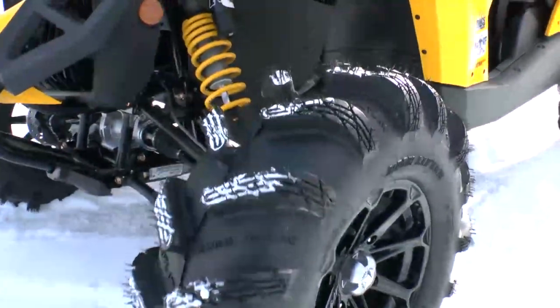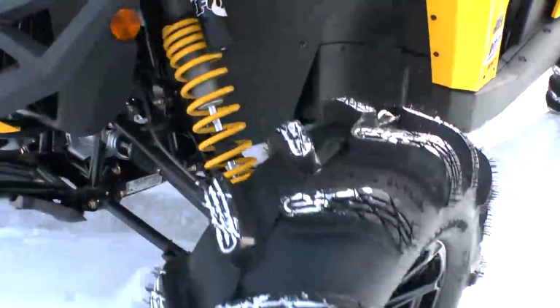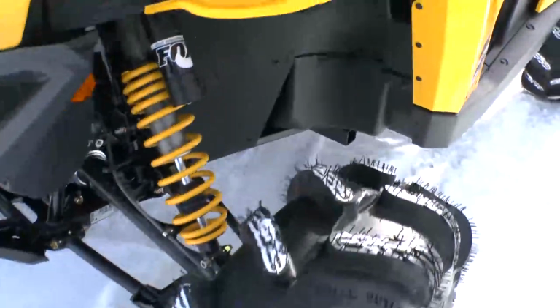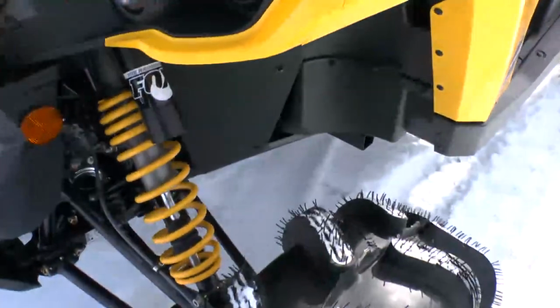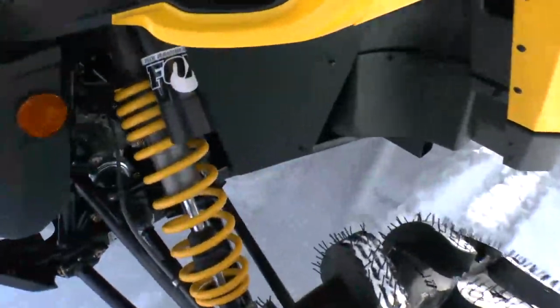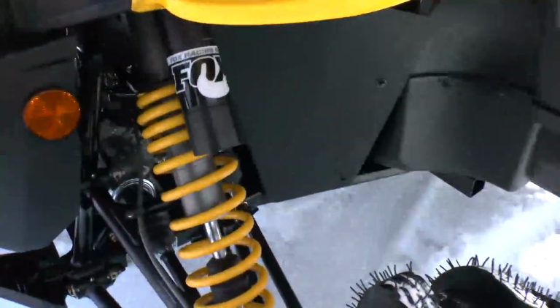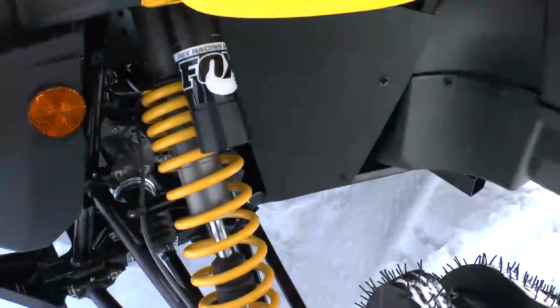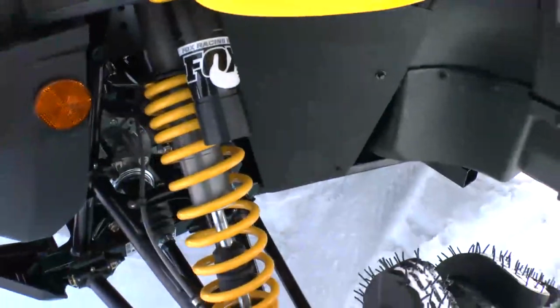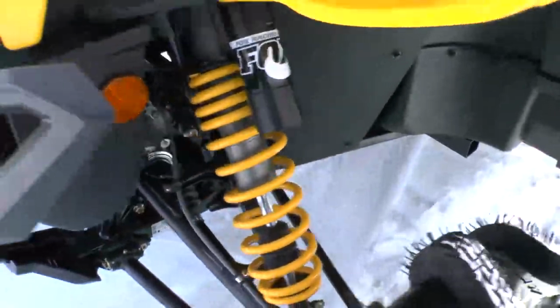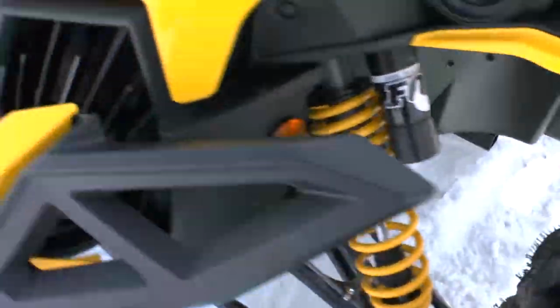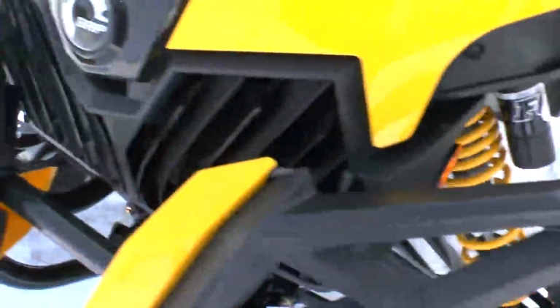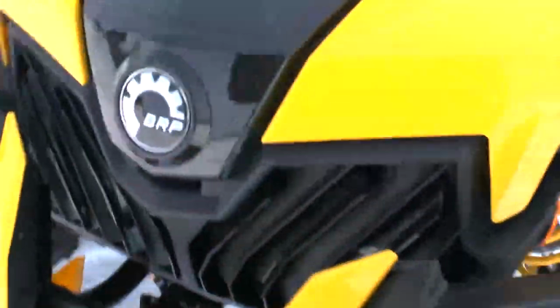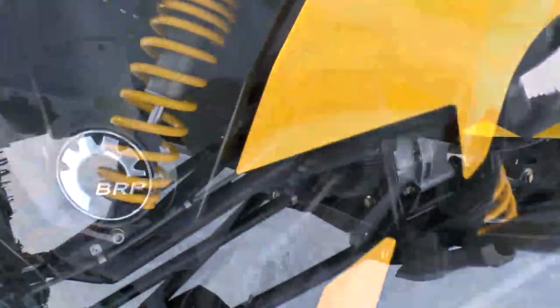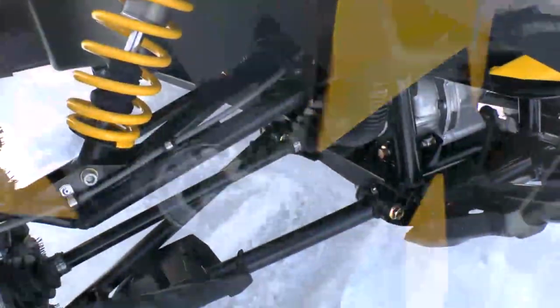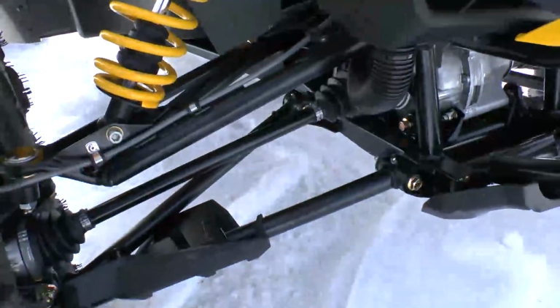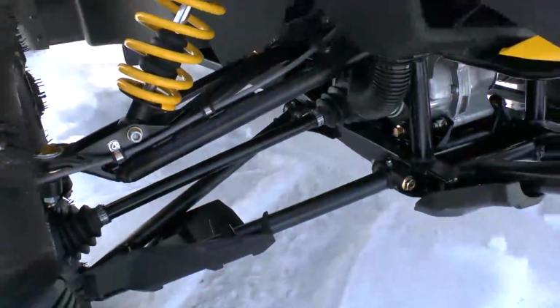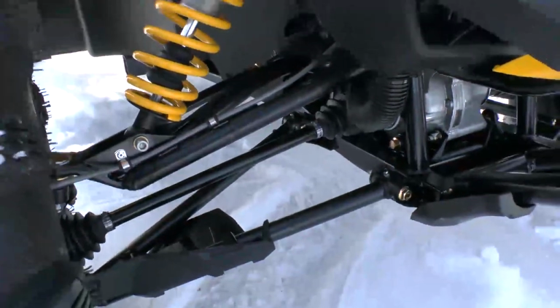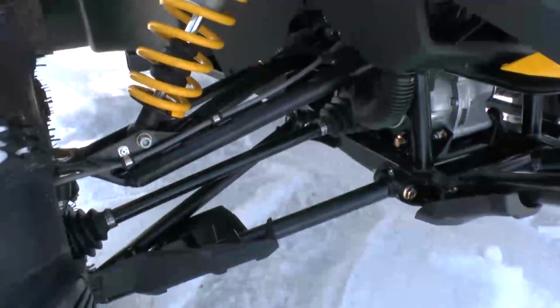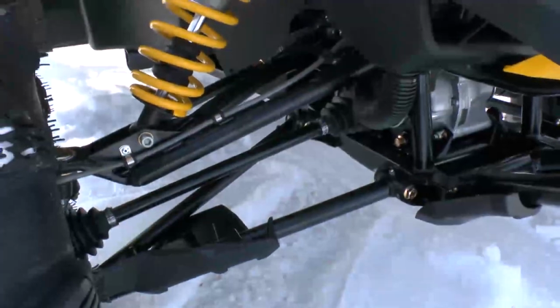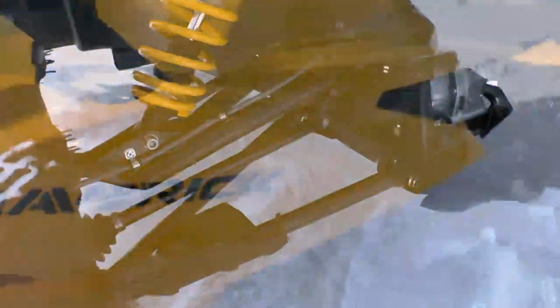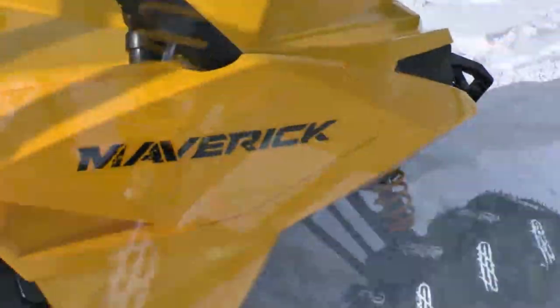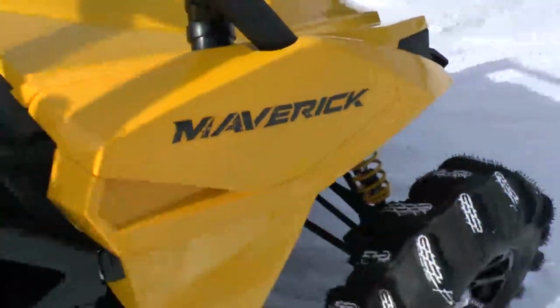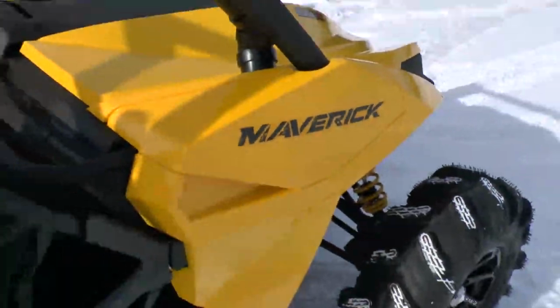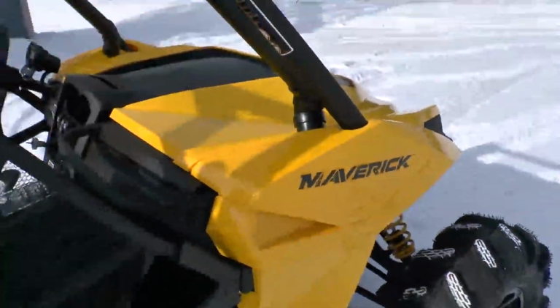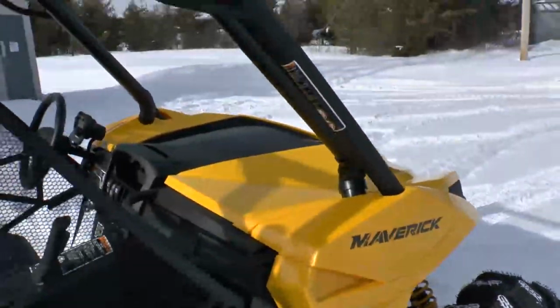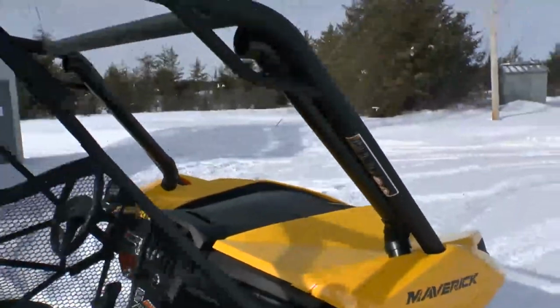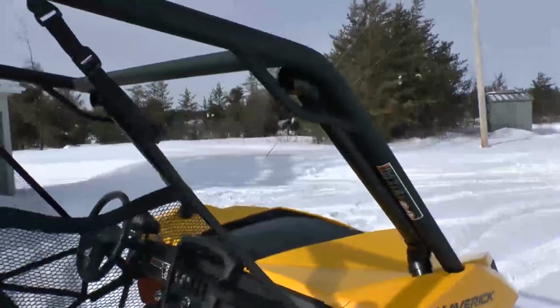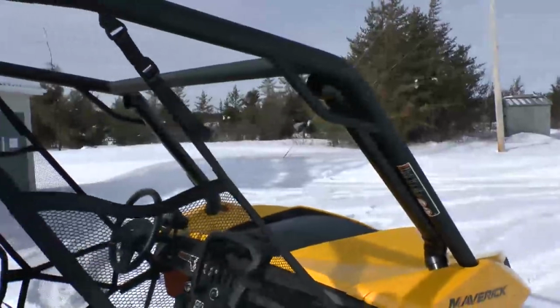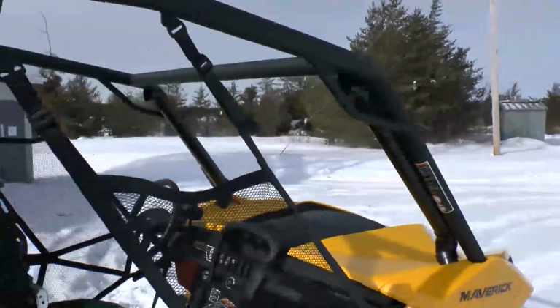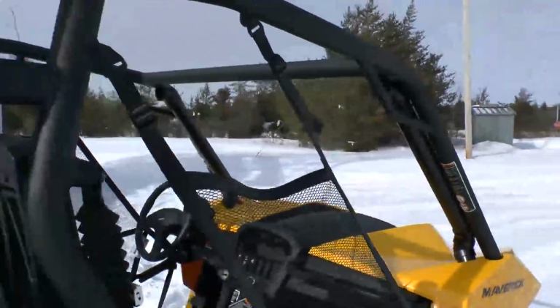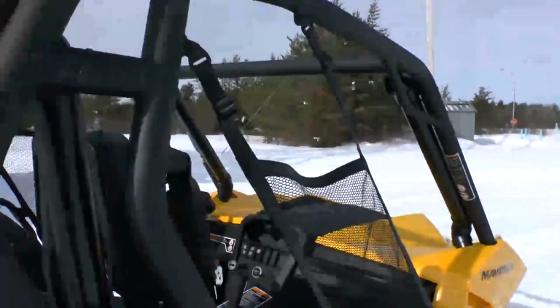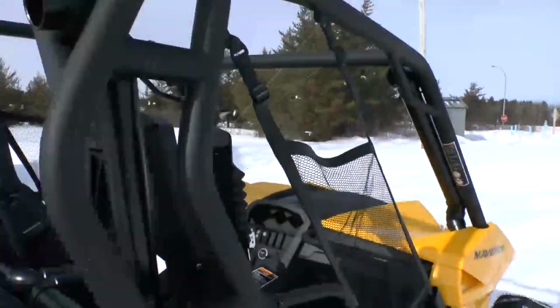This one here has 30-inch Radio Outlaws on MSA rims. Nice shot of the Fox Podium shocks with full compression and rebound dampening. The length of the A-arms on the front gives a very nice wide stance with lots of travel.